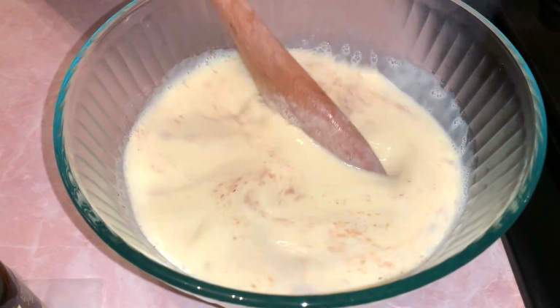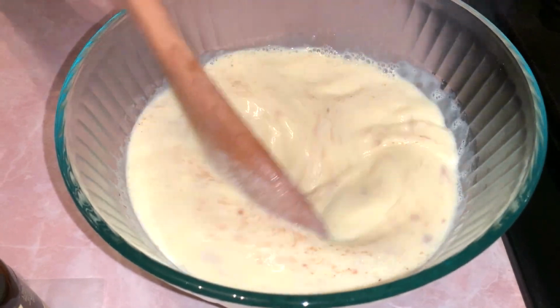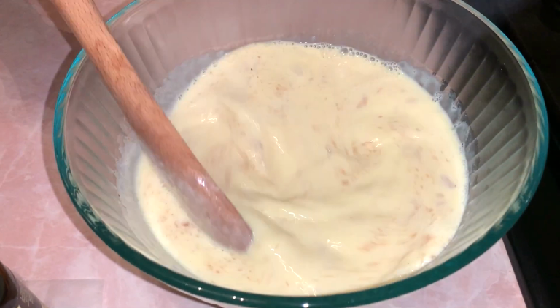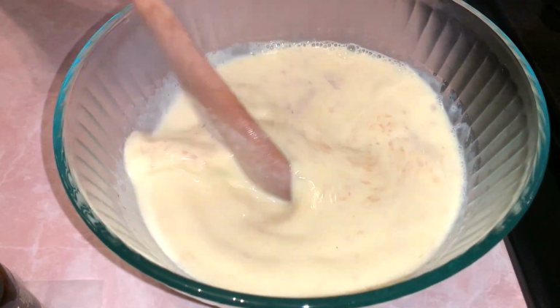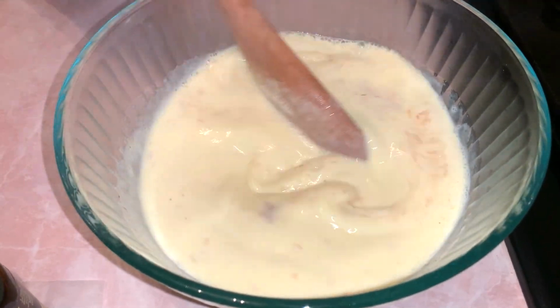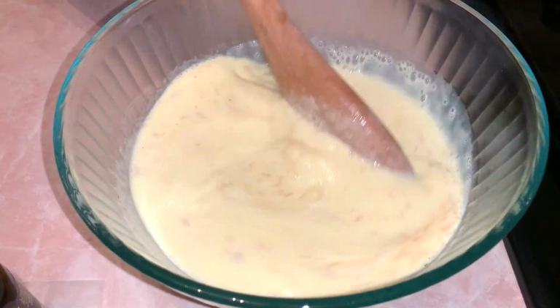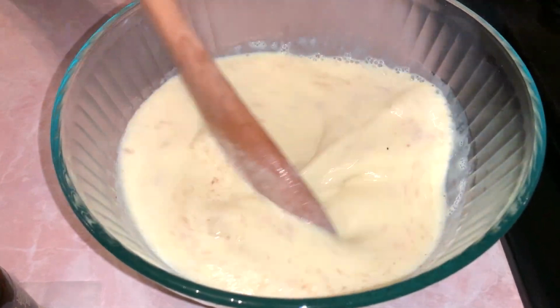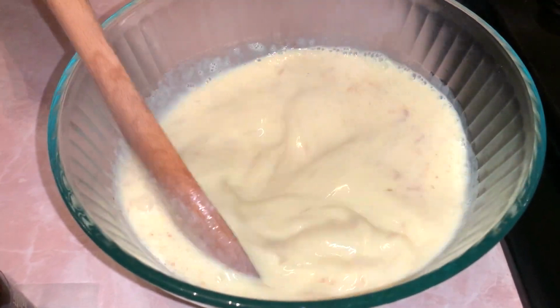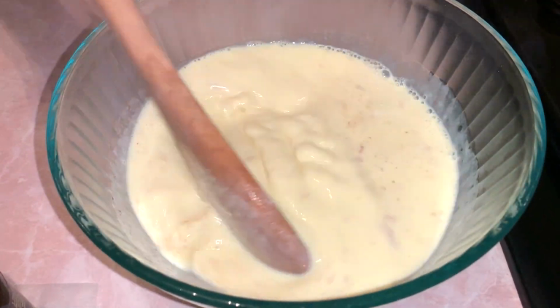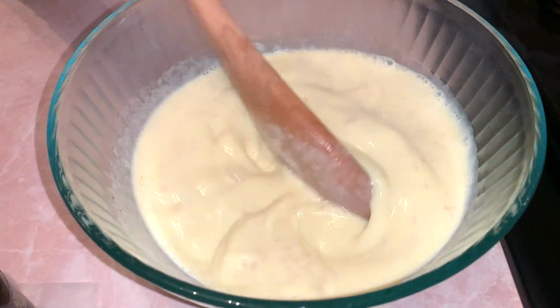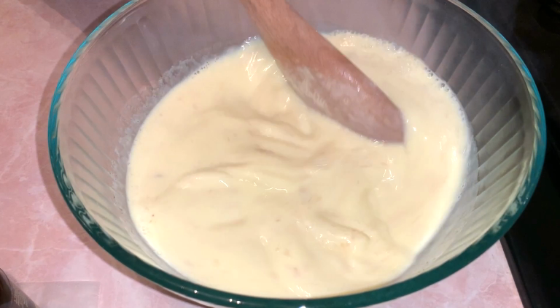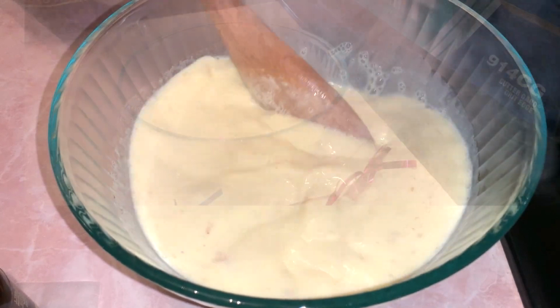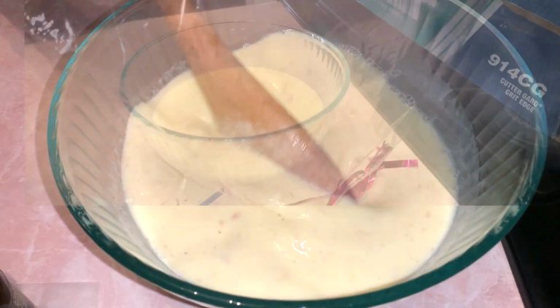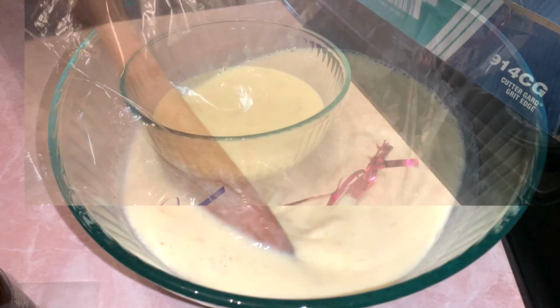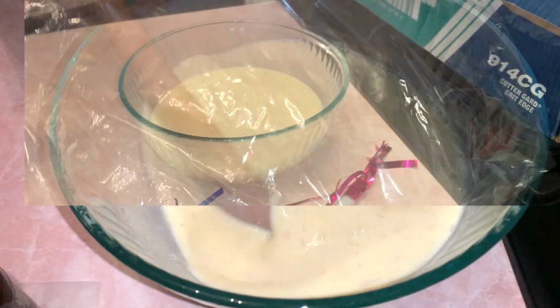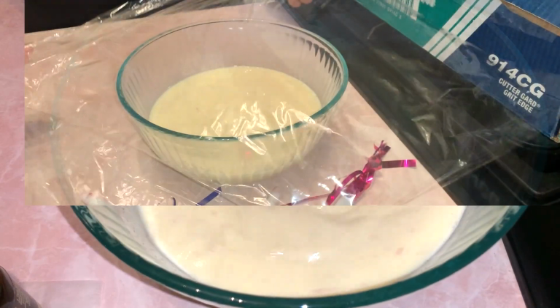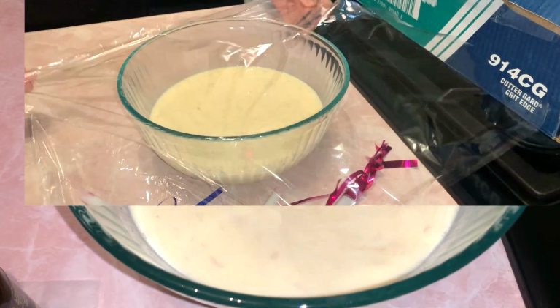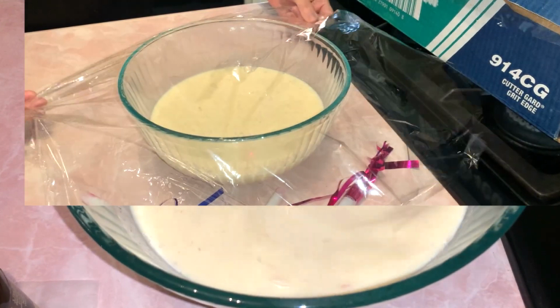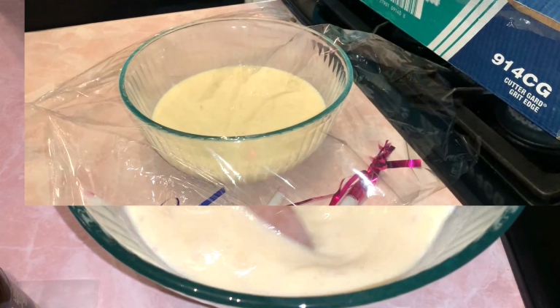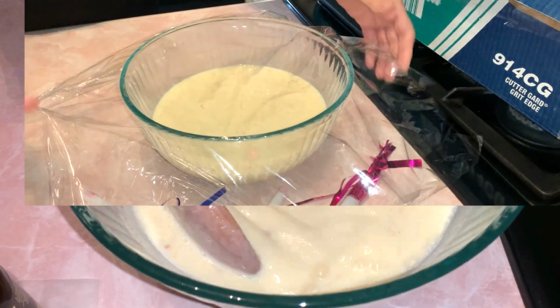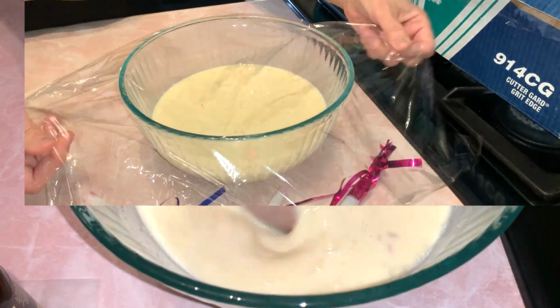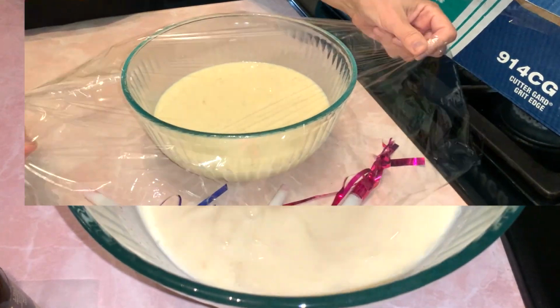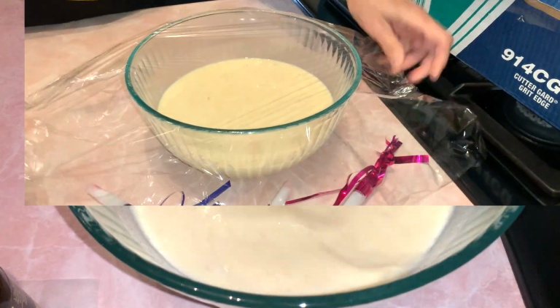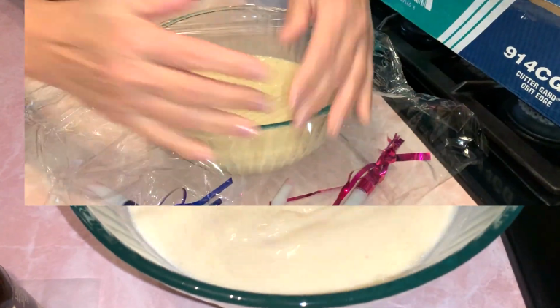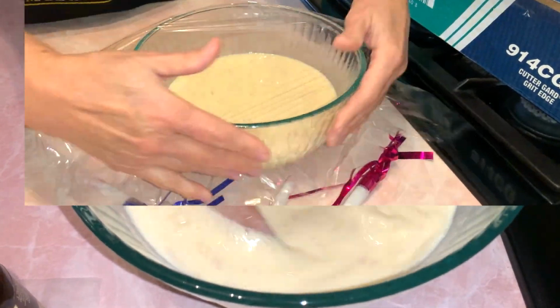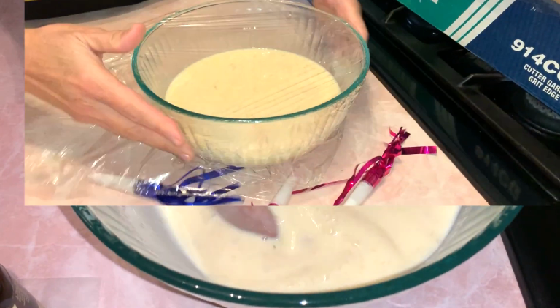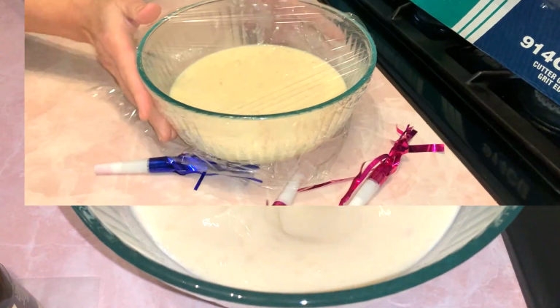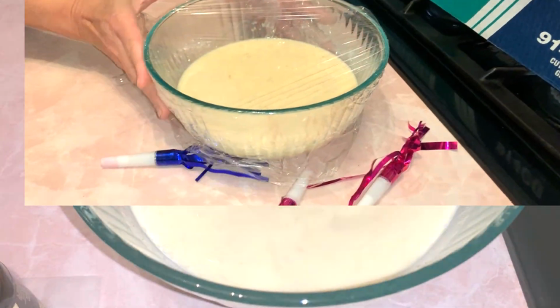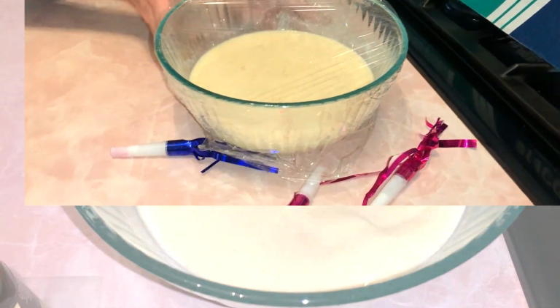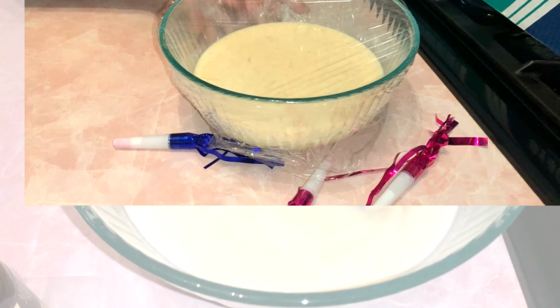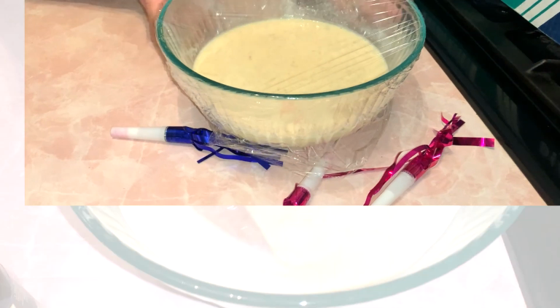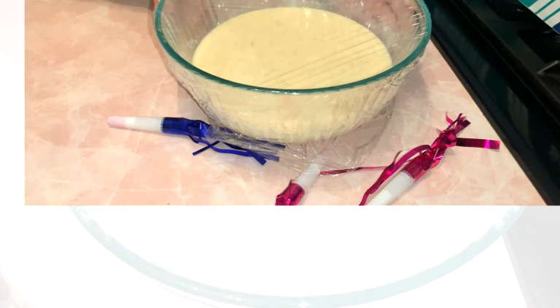All you're going to do here is stir this up, then put plastic wrap over the top and put it in the fridge for one and a half to three hours, and that's it.